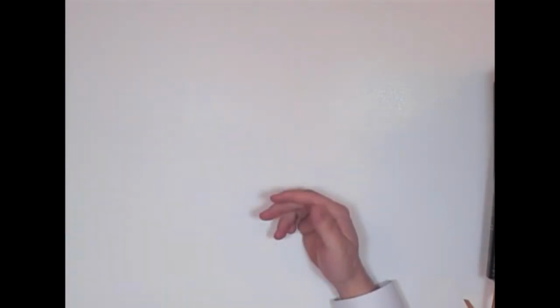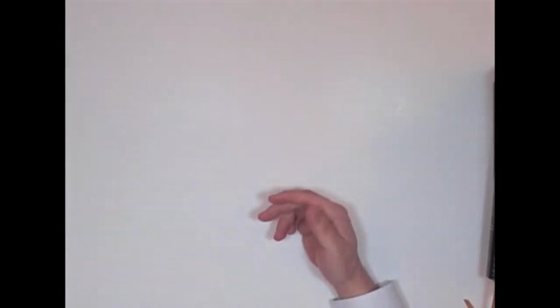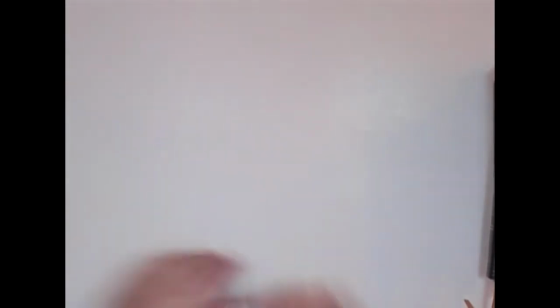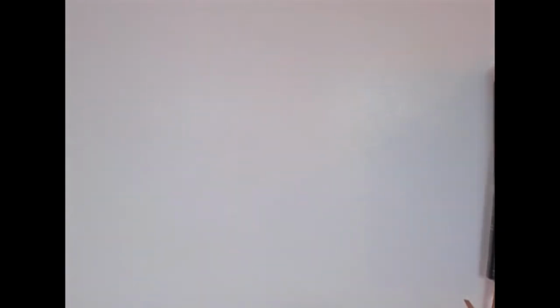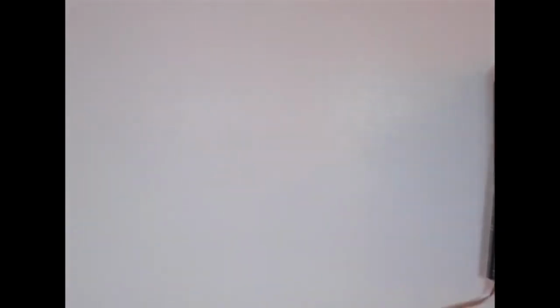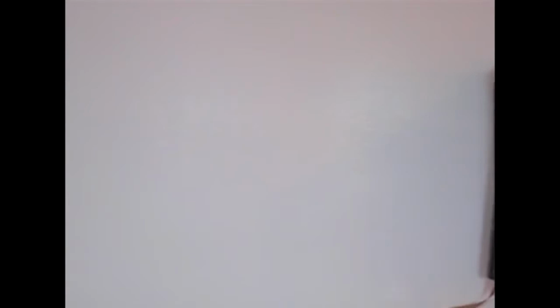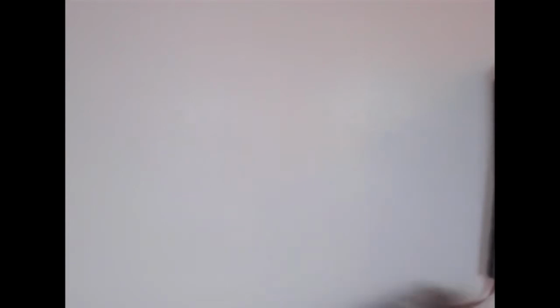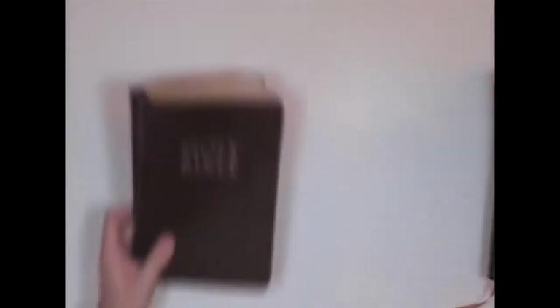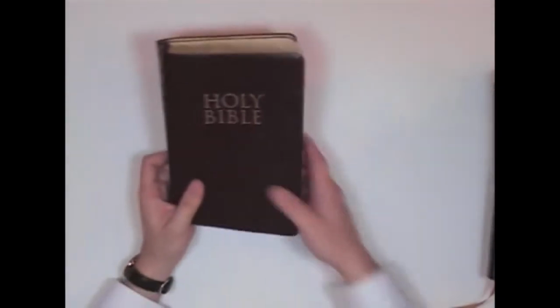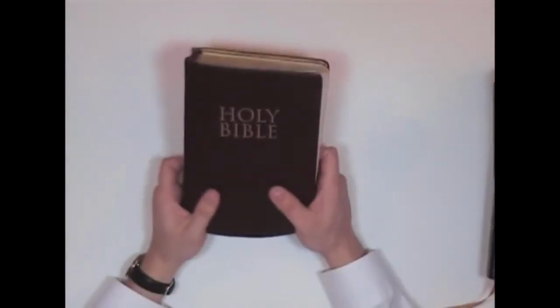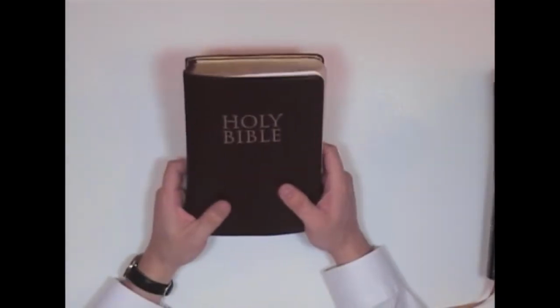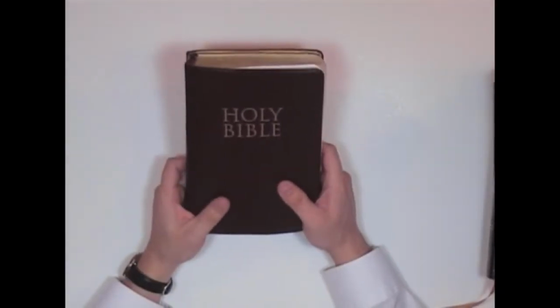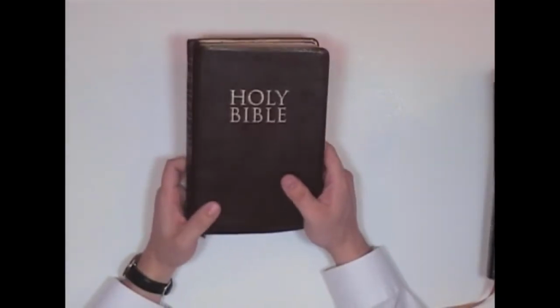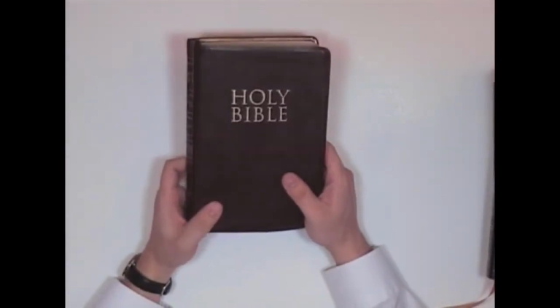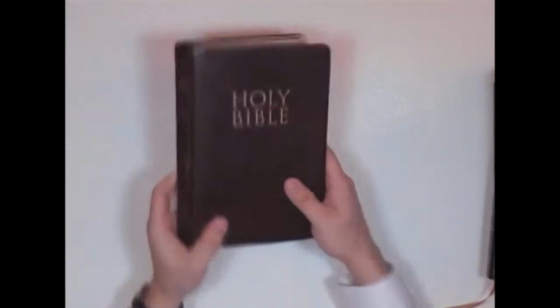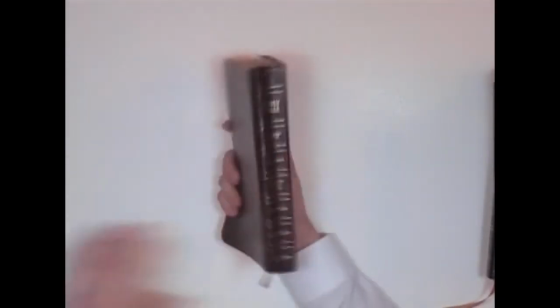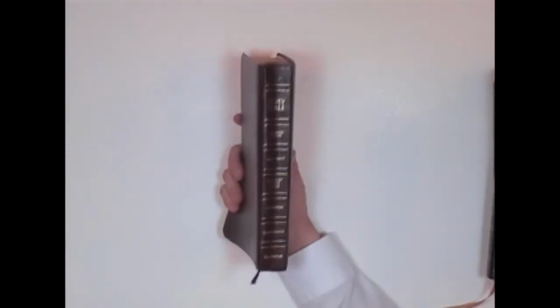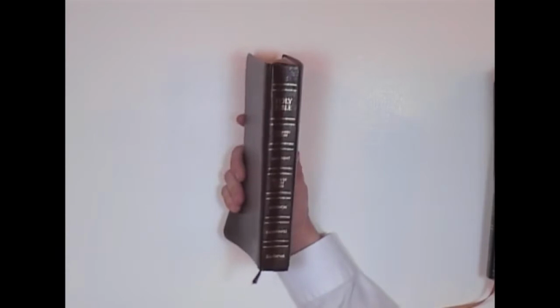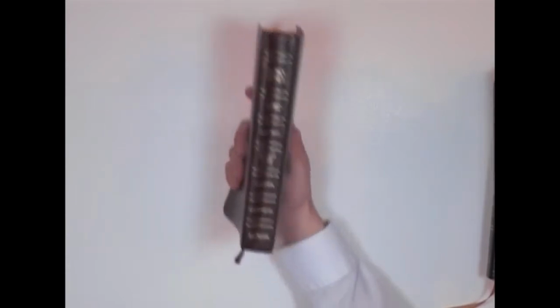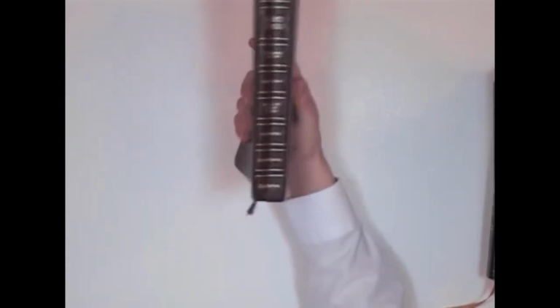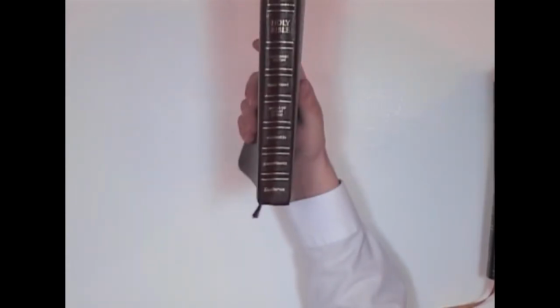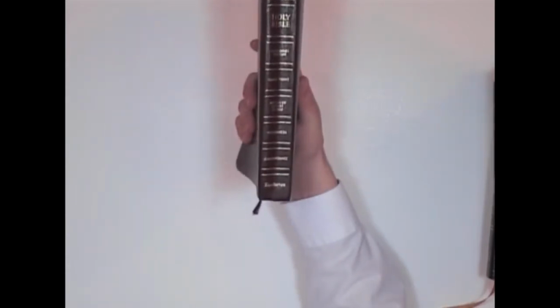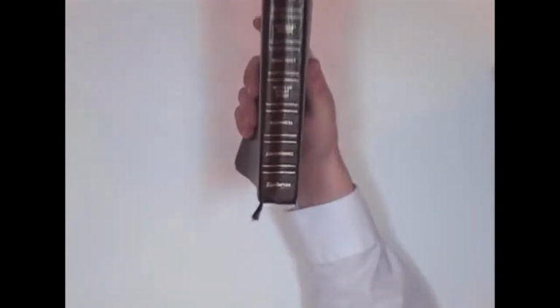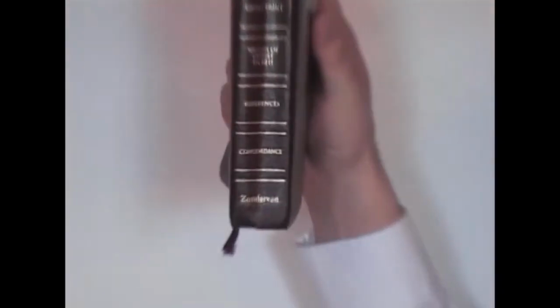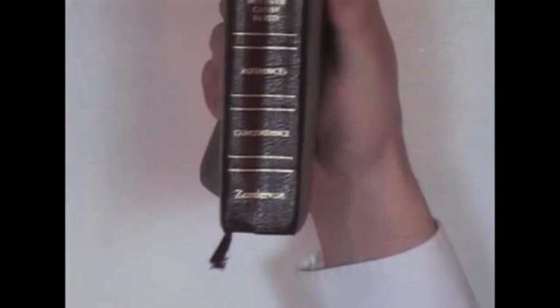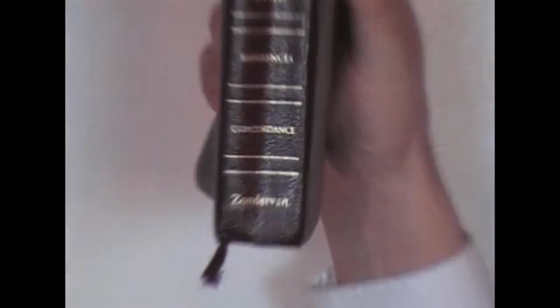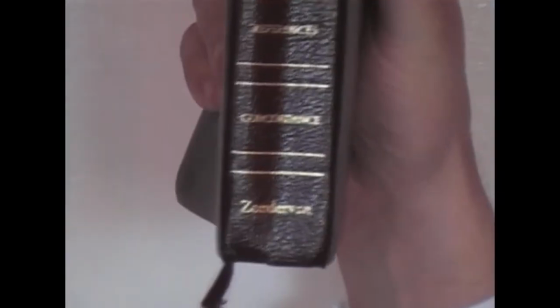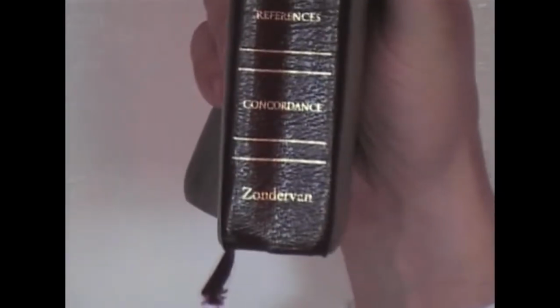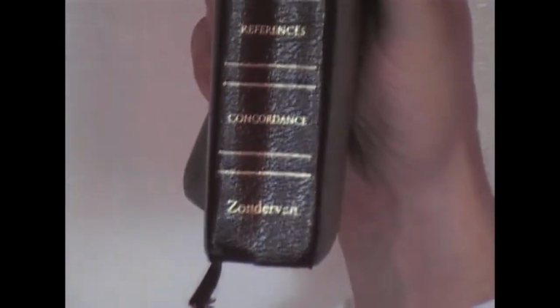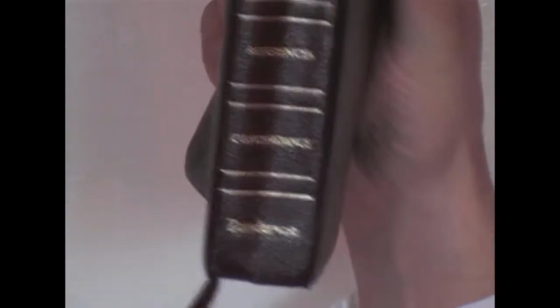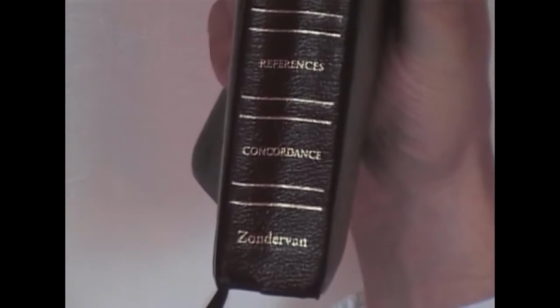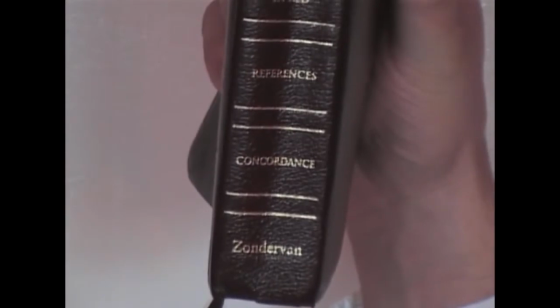So I ditched this thing, got rid of it when I was shown the truth, and I ran out to the store and I bought this one. This is a King James Bible, but there's a problem with it. As you can see here, it's a Zondervan.